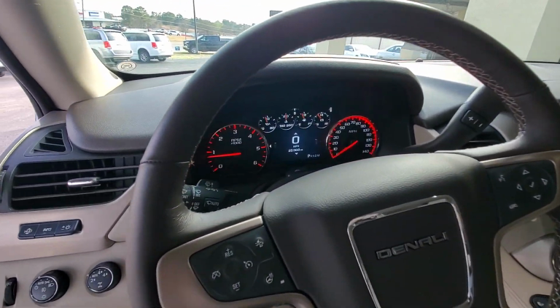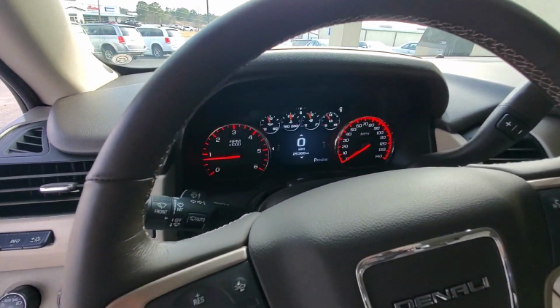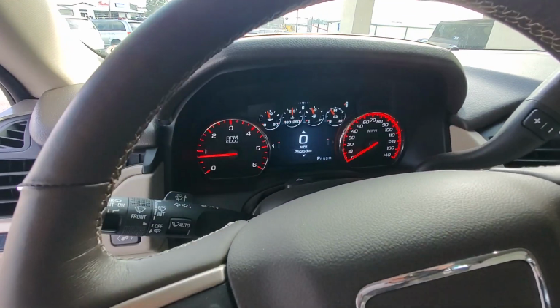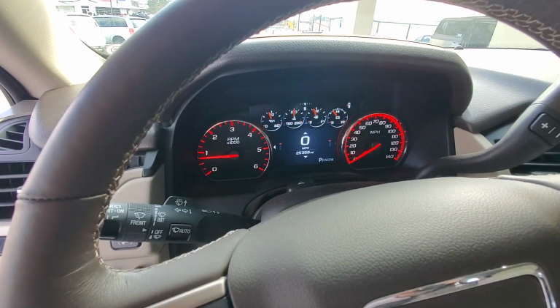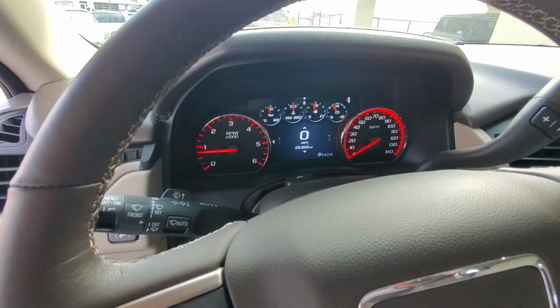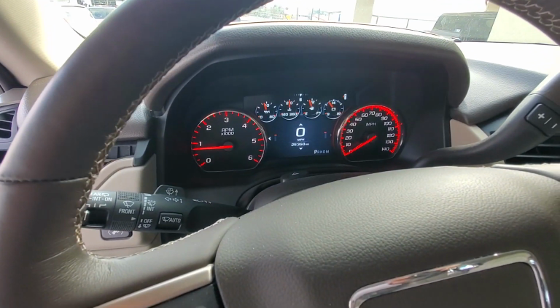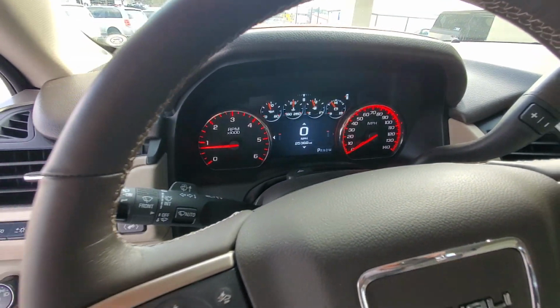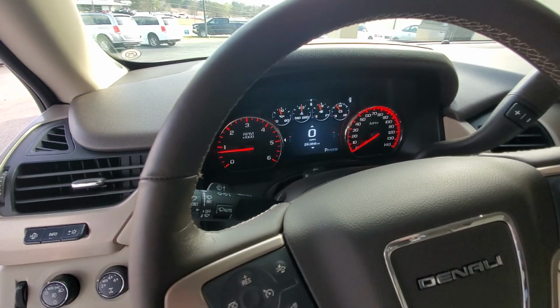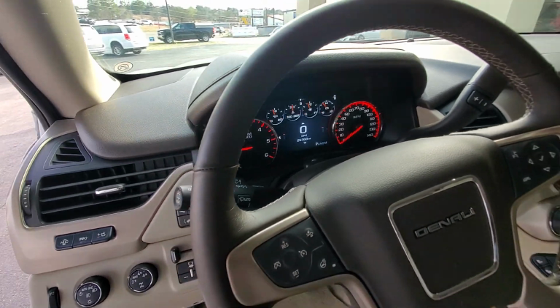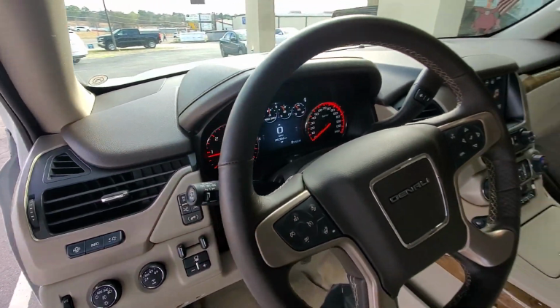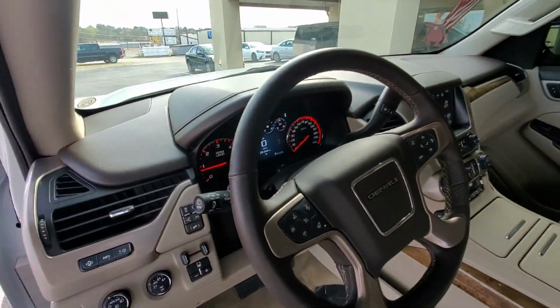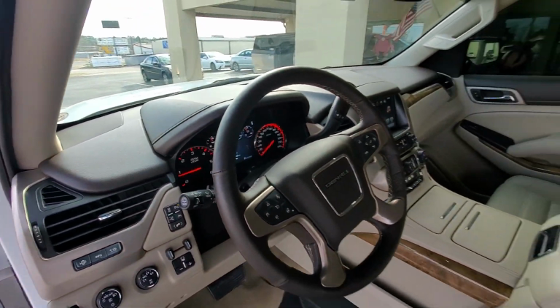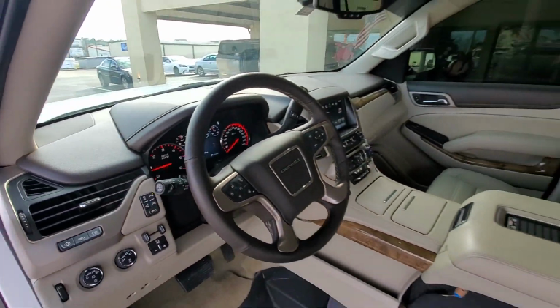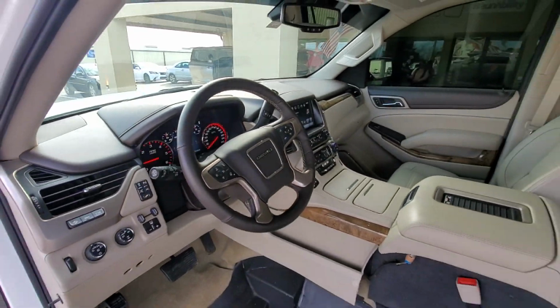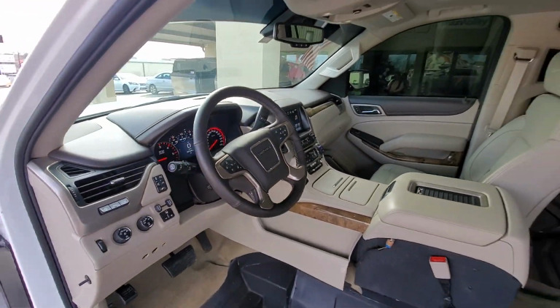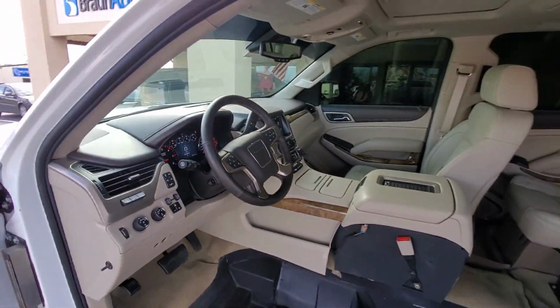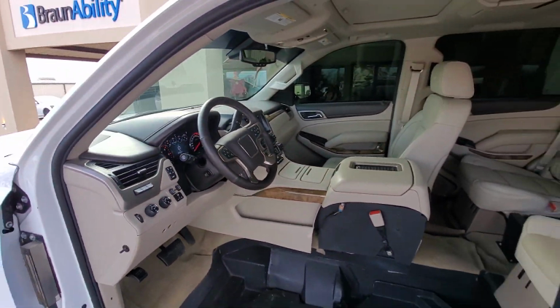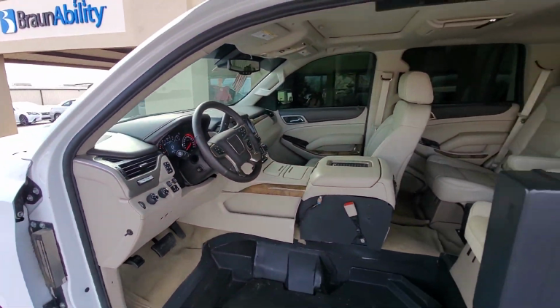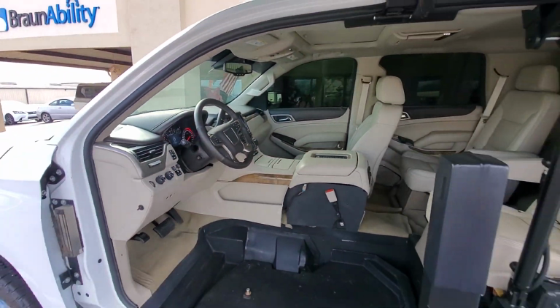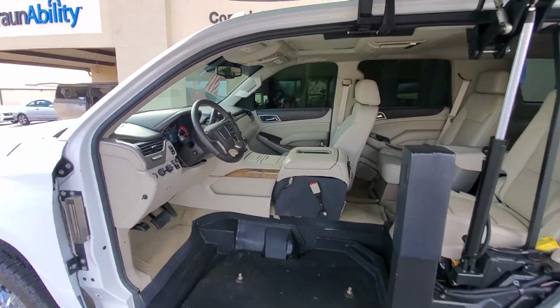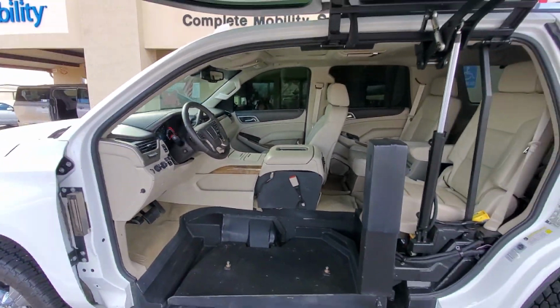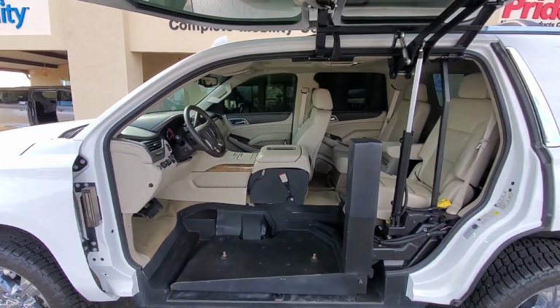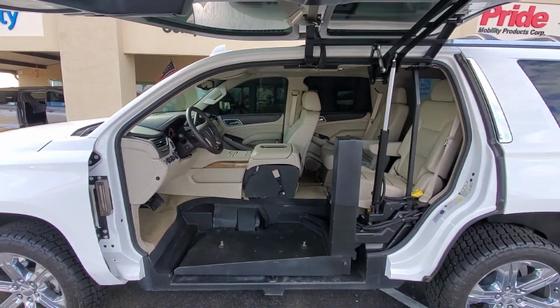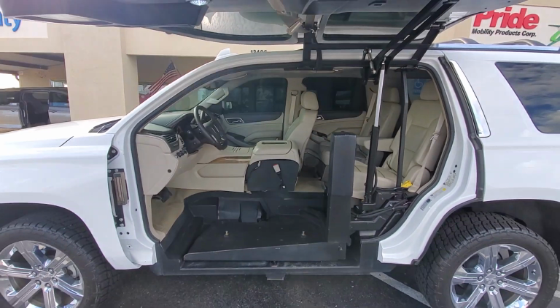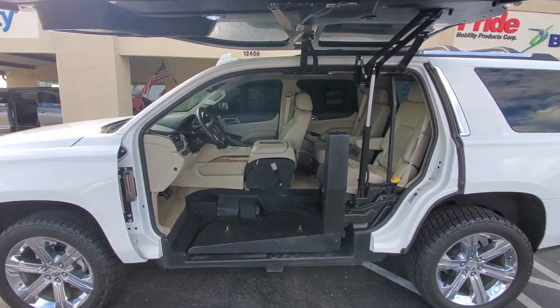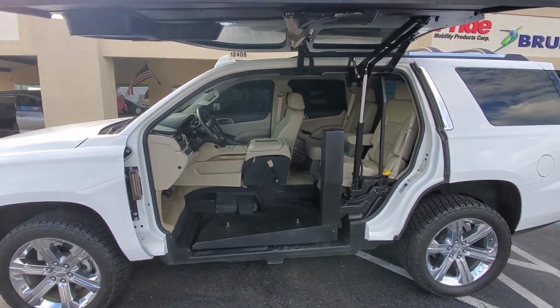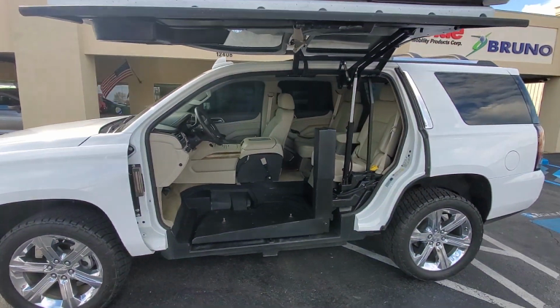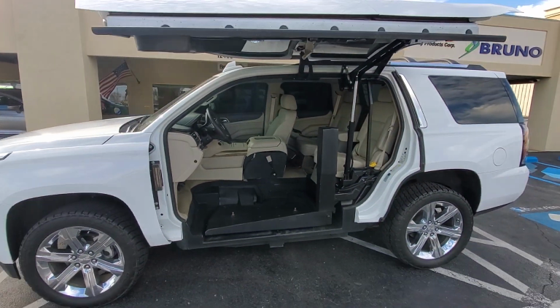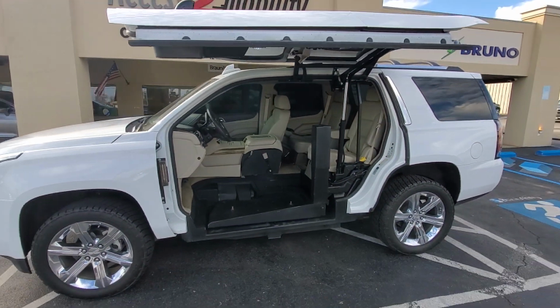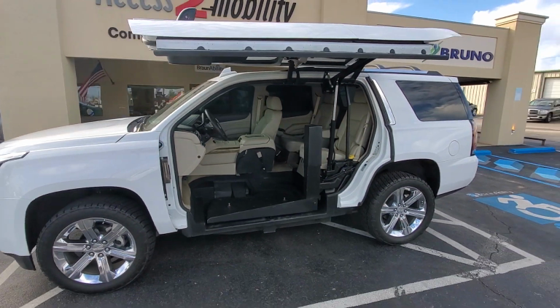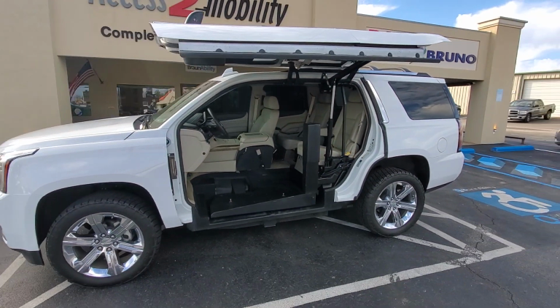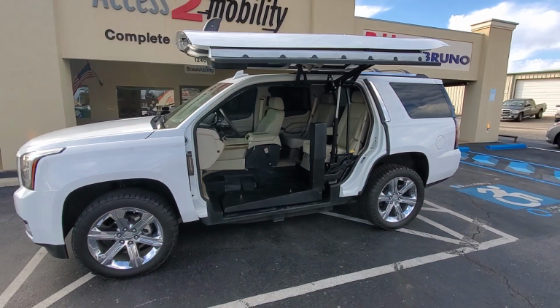See there — $25,000. If you're interested, please come by the store or call us here at Access to Mobility in Tyler, Texas.